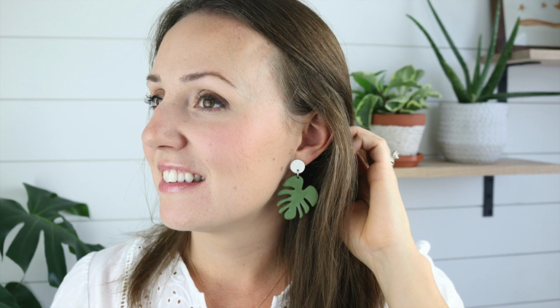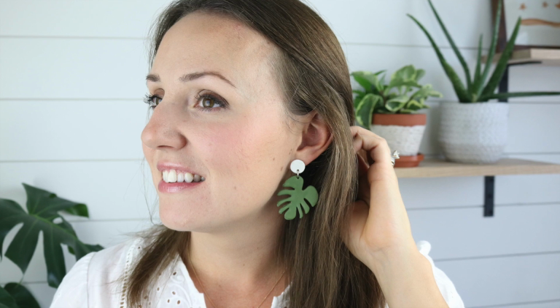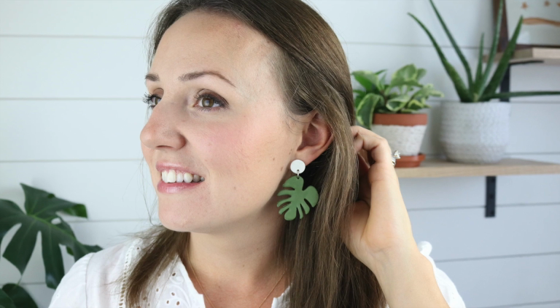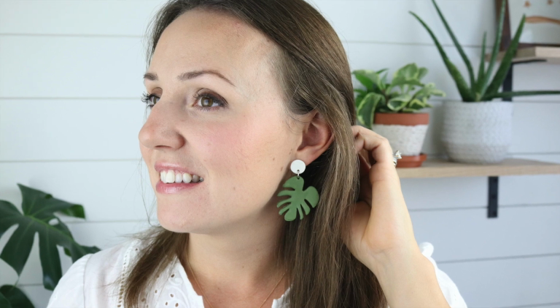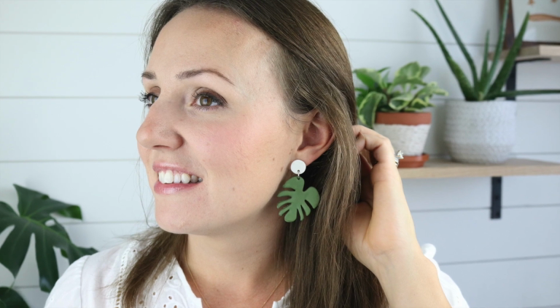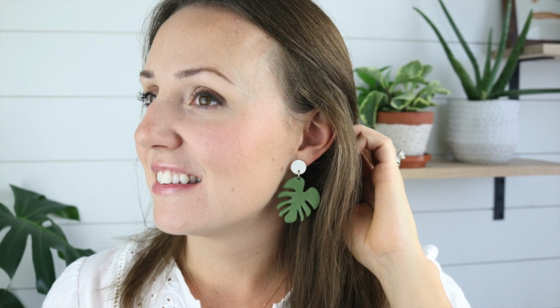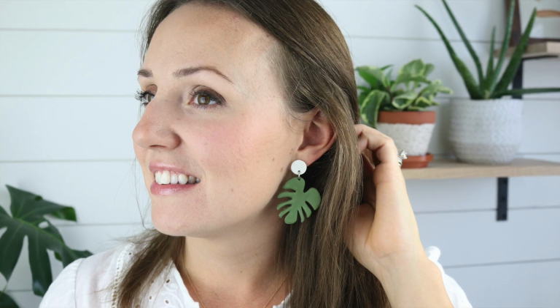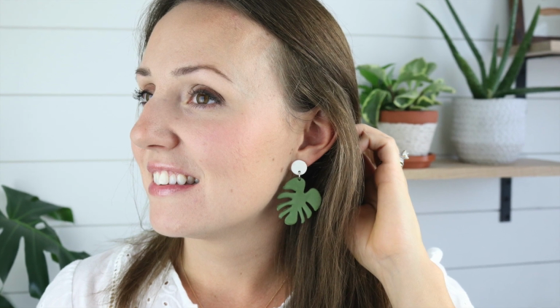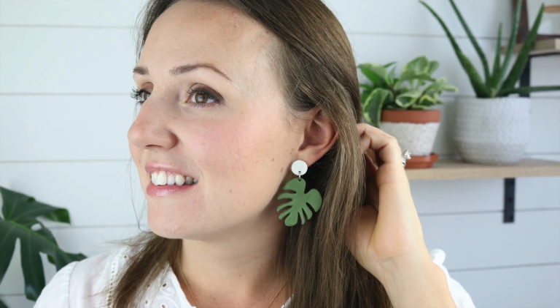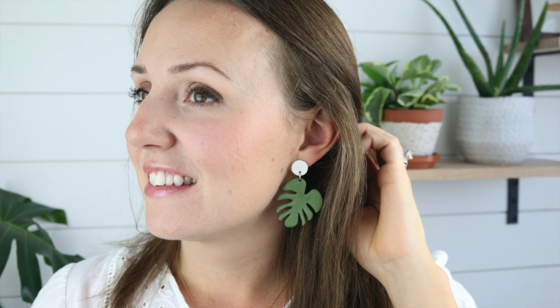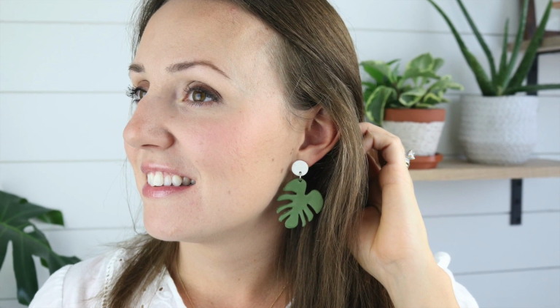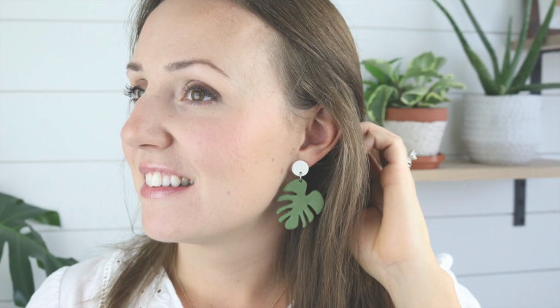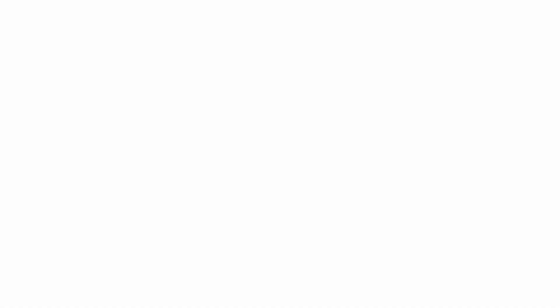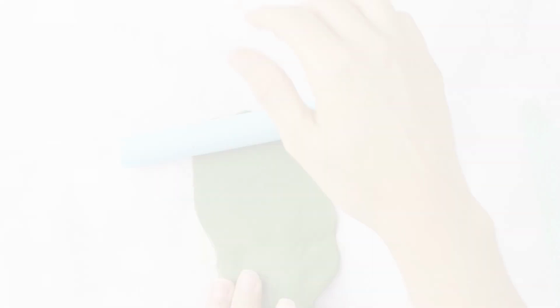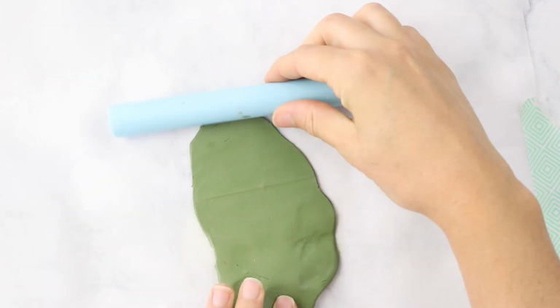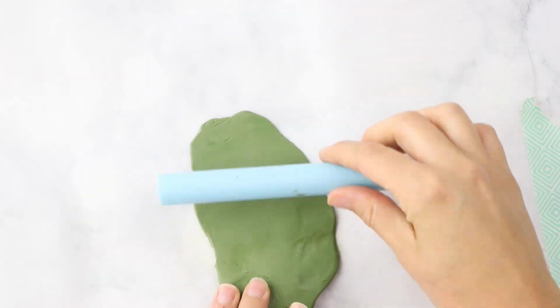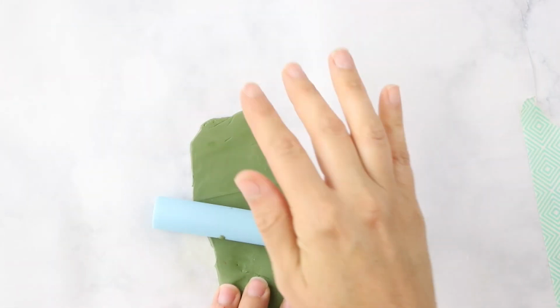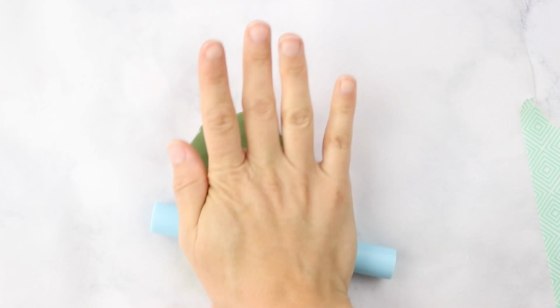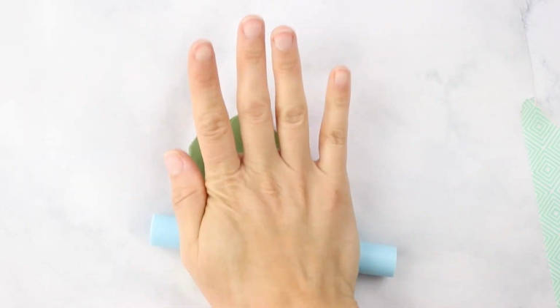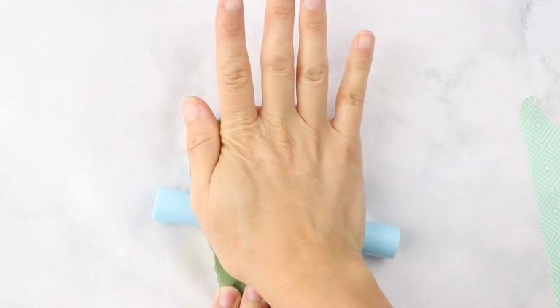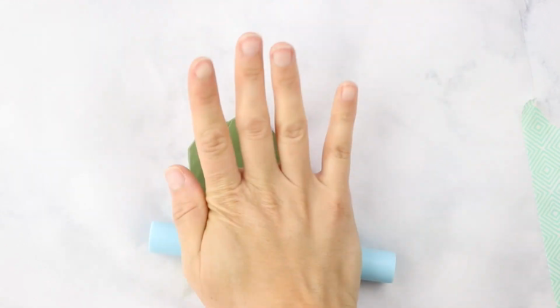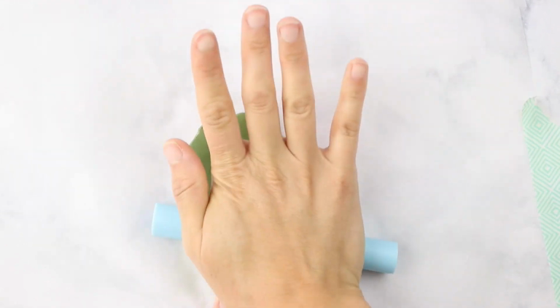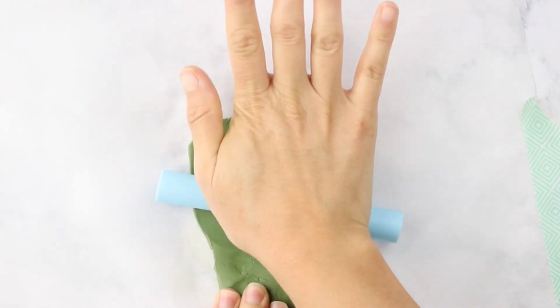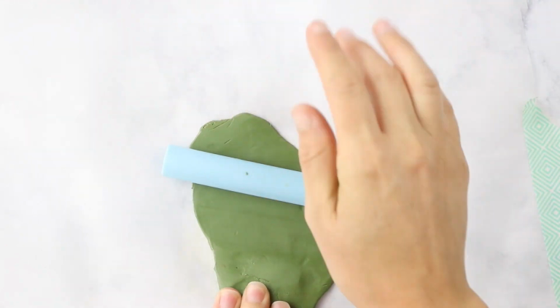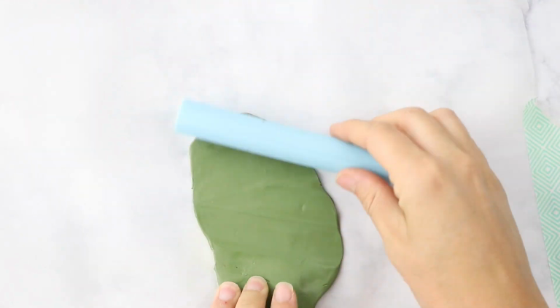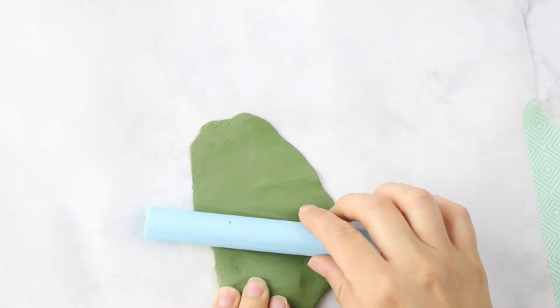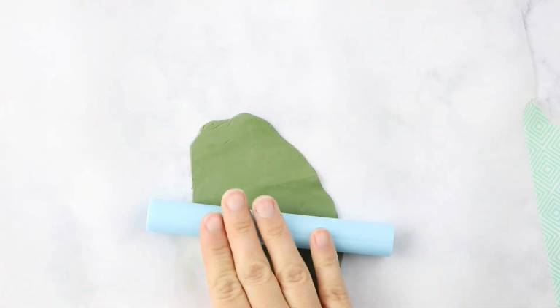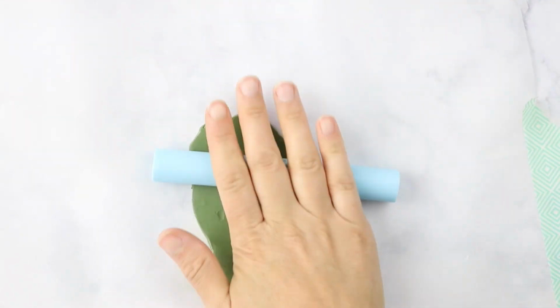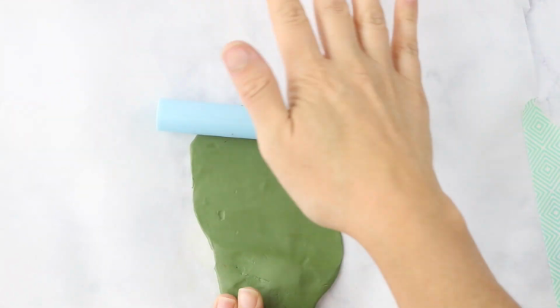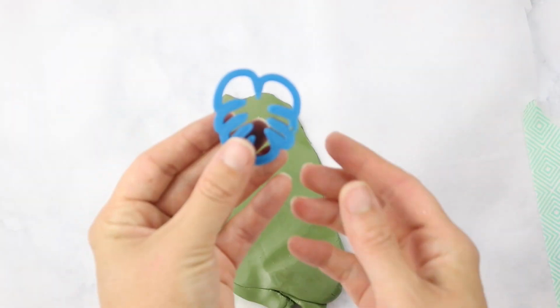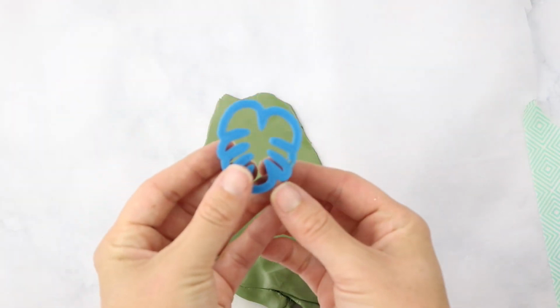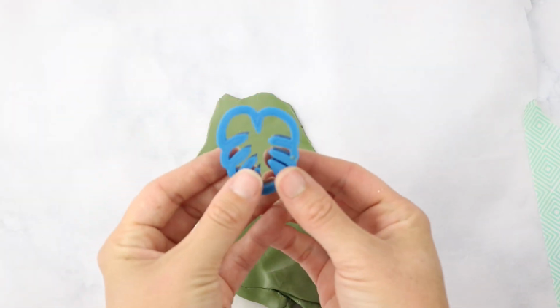Hi, it's Kristen and welcome back for another DIY video. In today's video, I'm sharing with you how to make these really cute Monstera plant clay earrings.